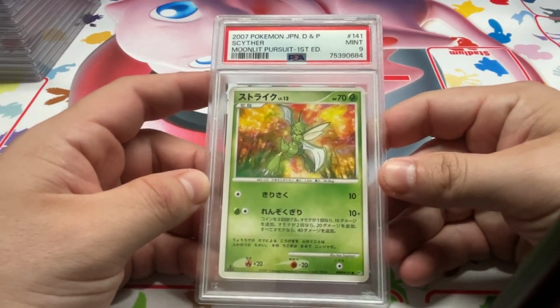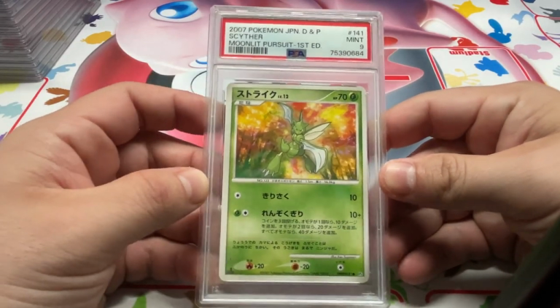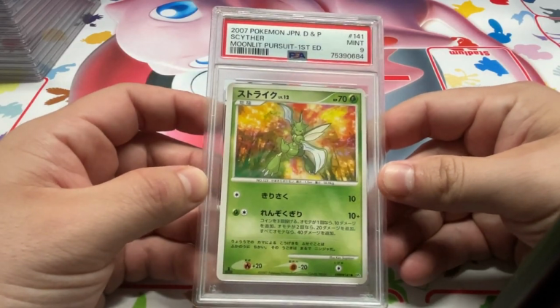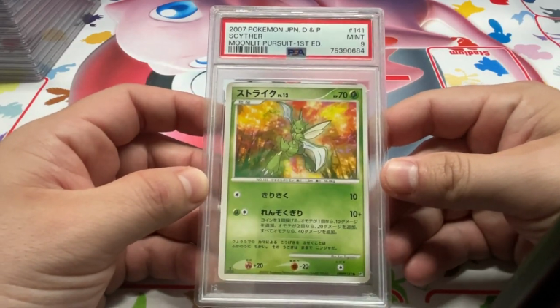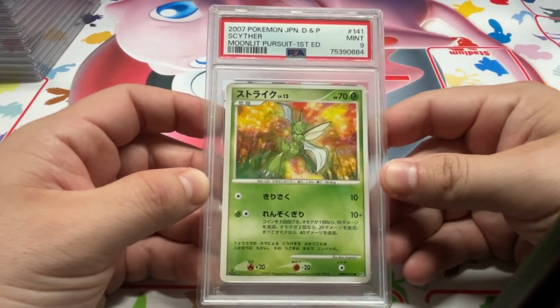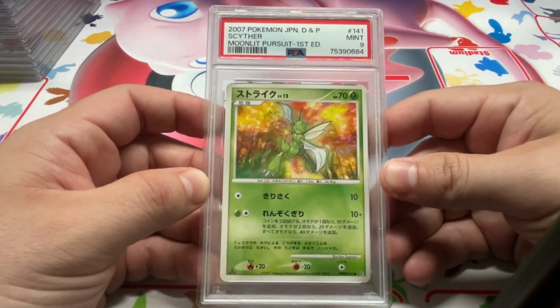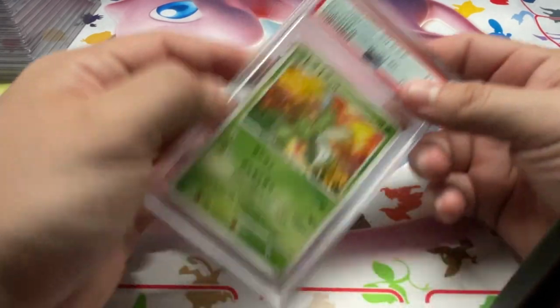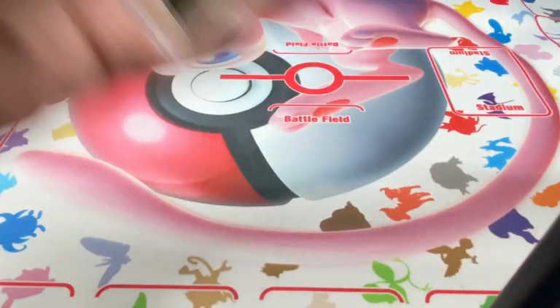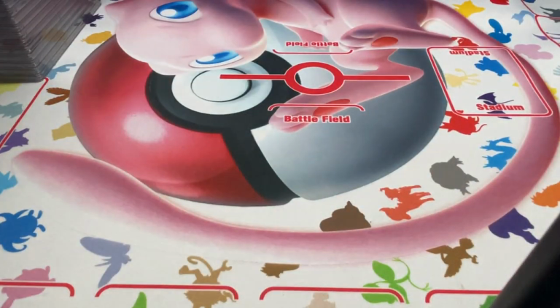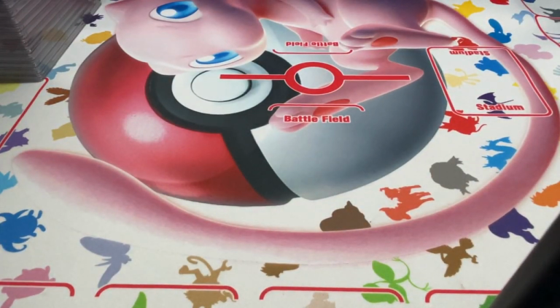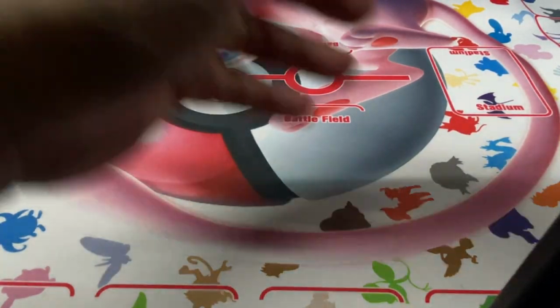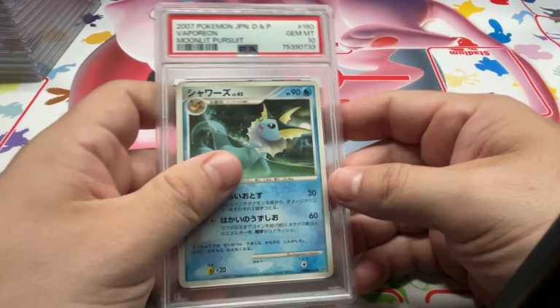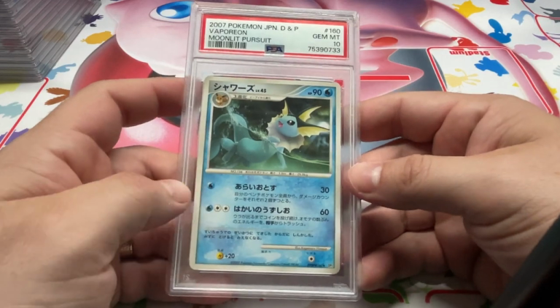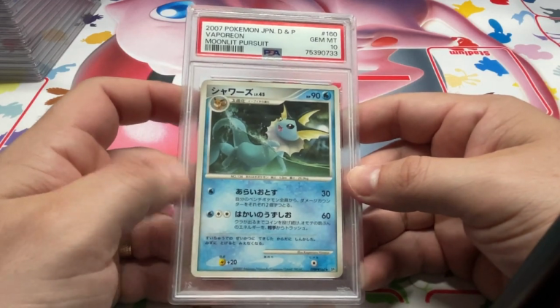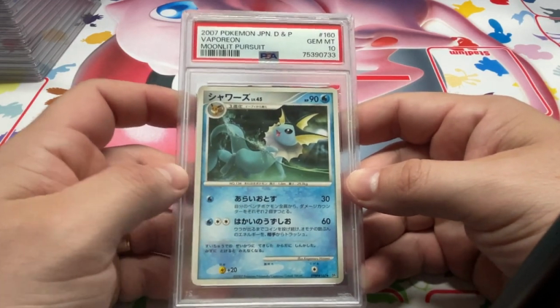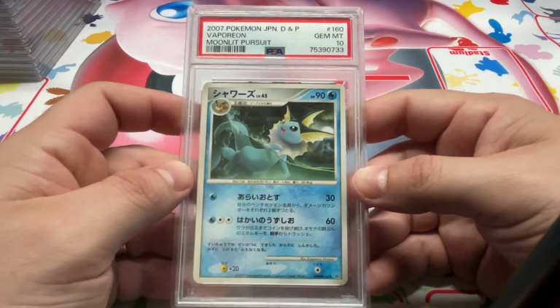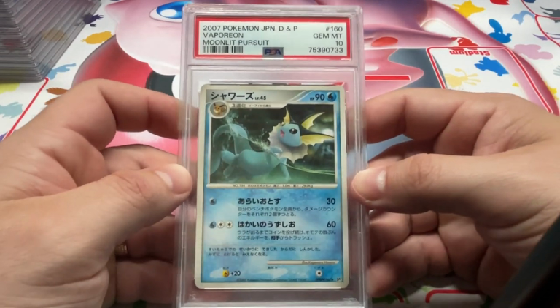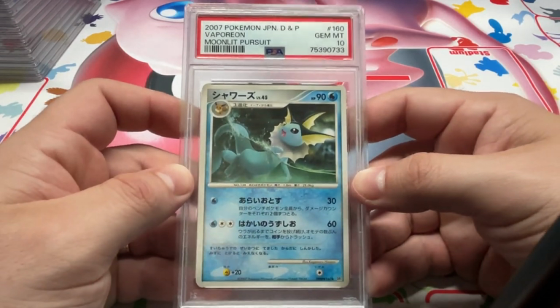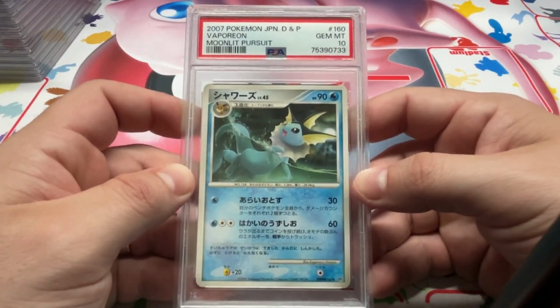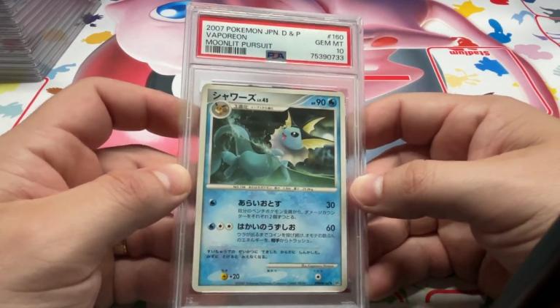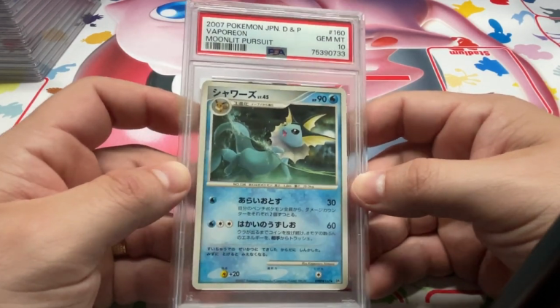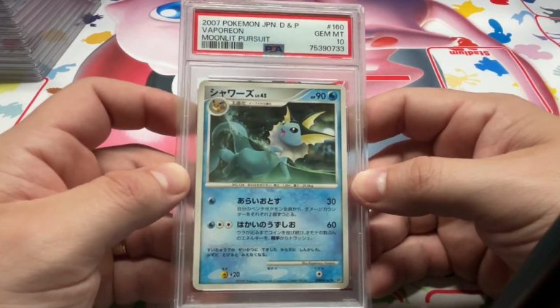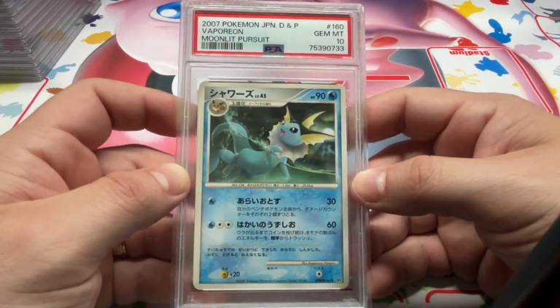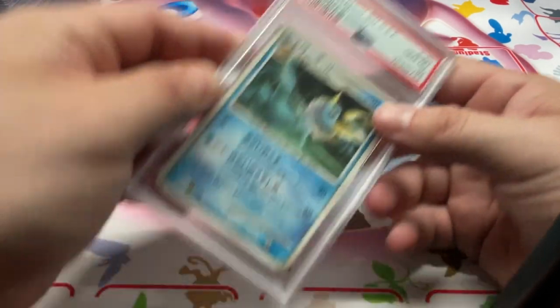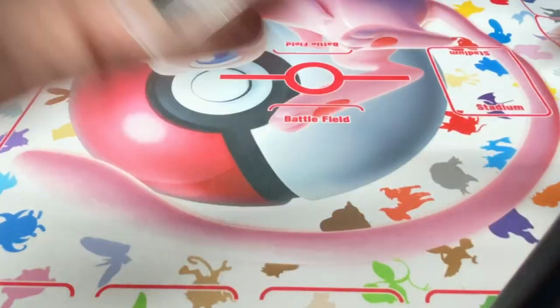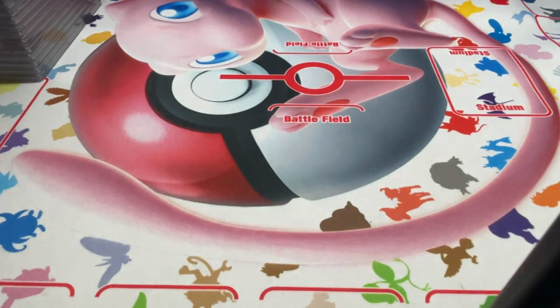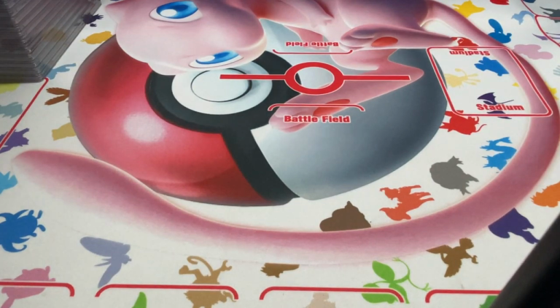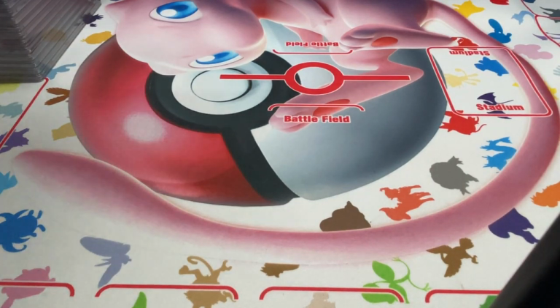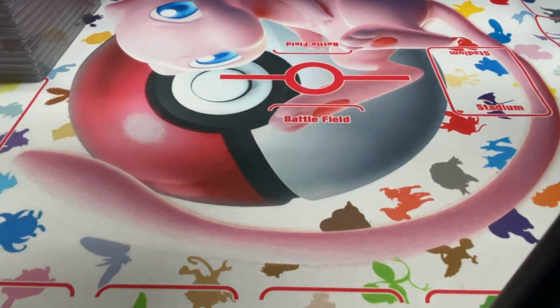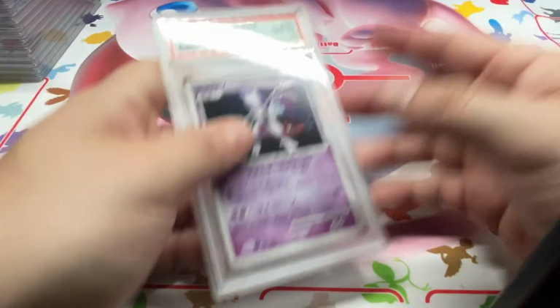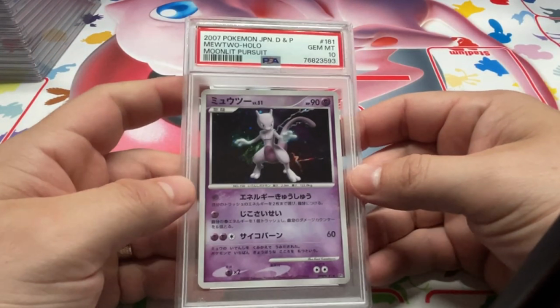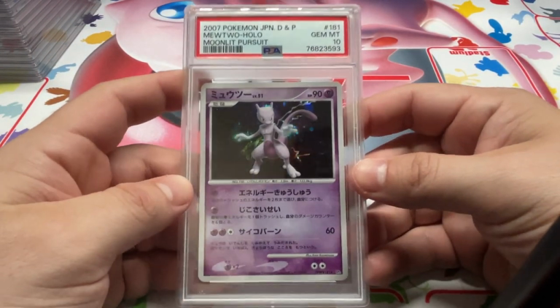We got Scyther, 9. We got the Vaporeon in a 10. So we got the Vaporeon and the Jolteon. Got Mewtwo in a 10.